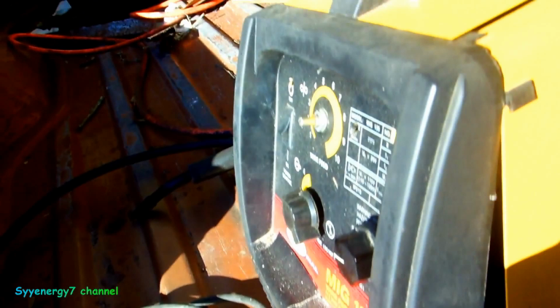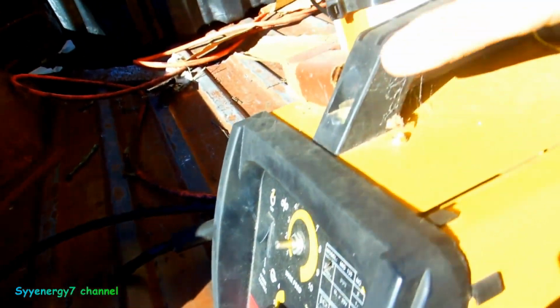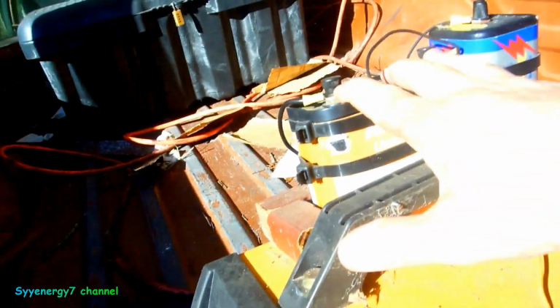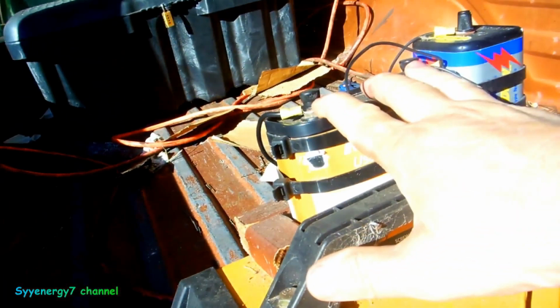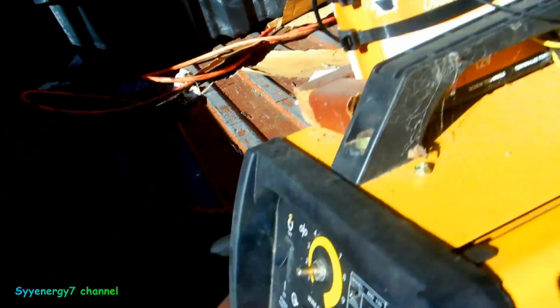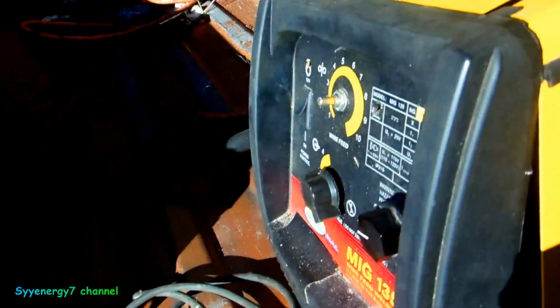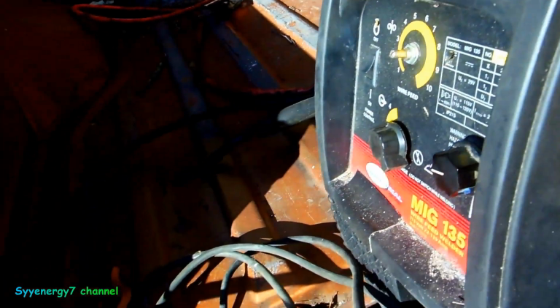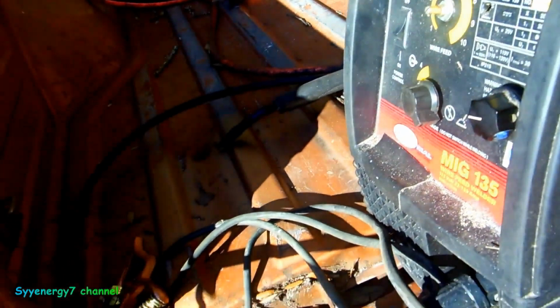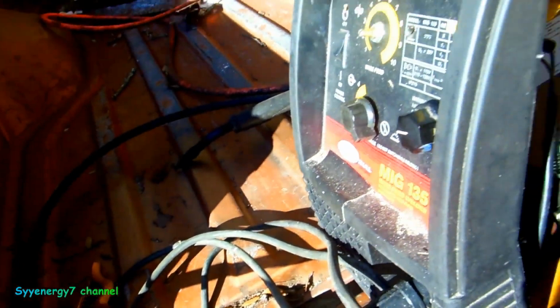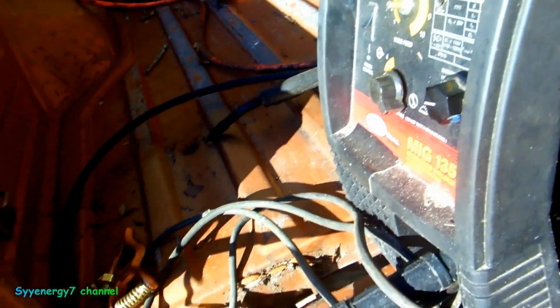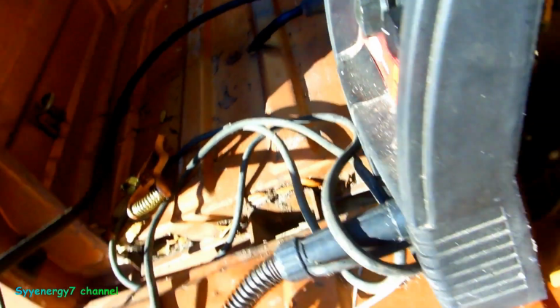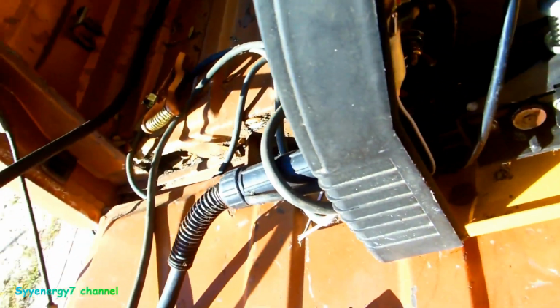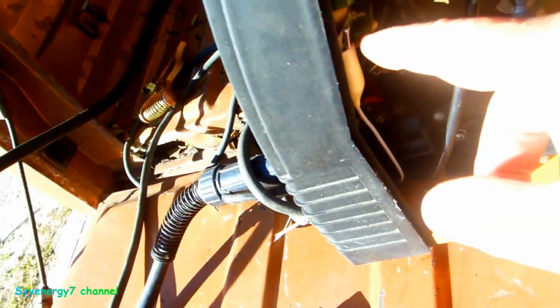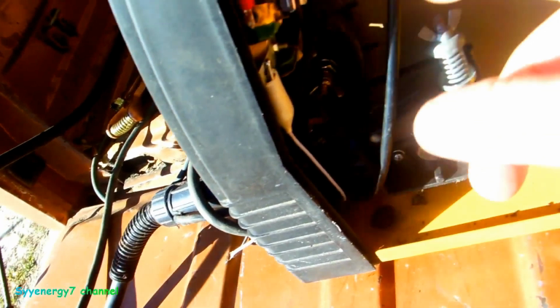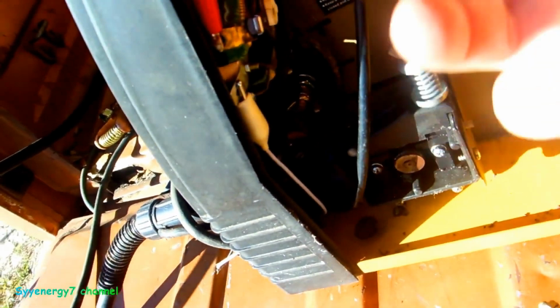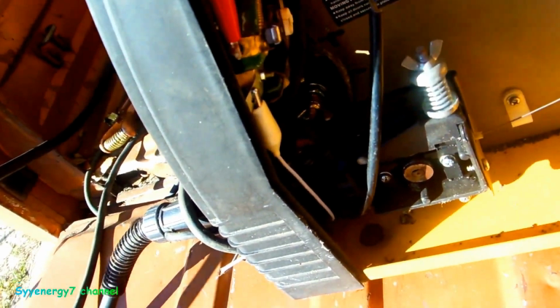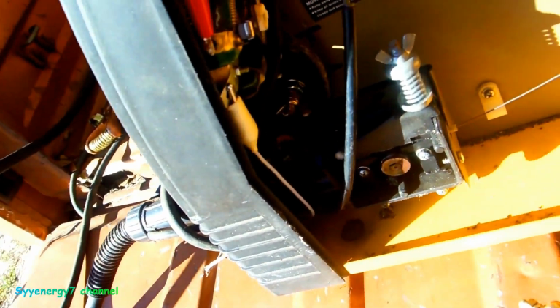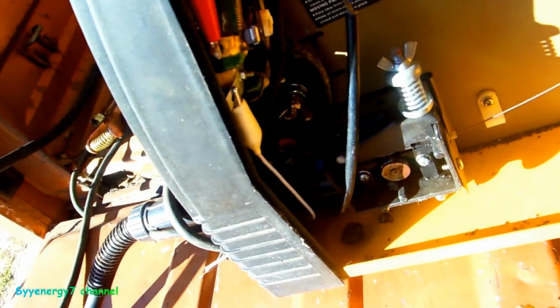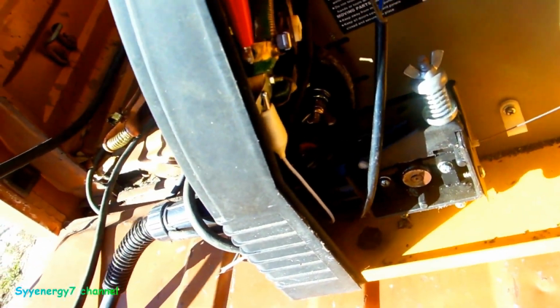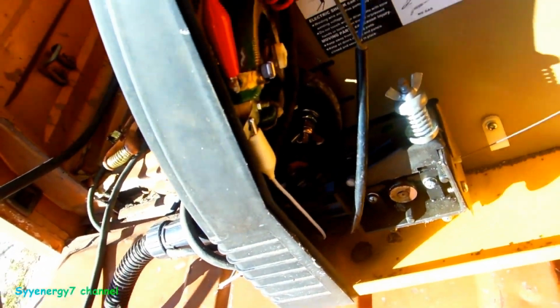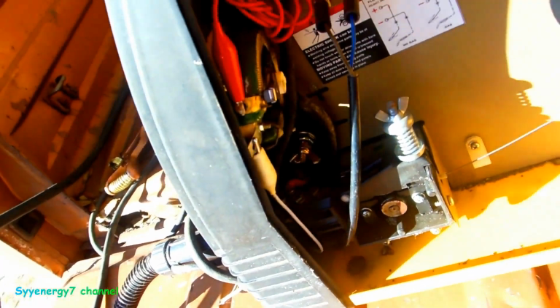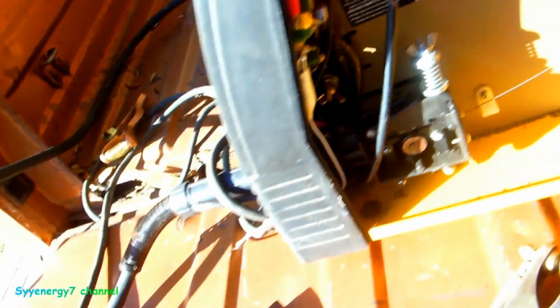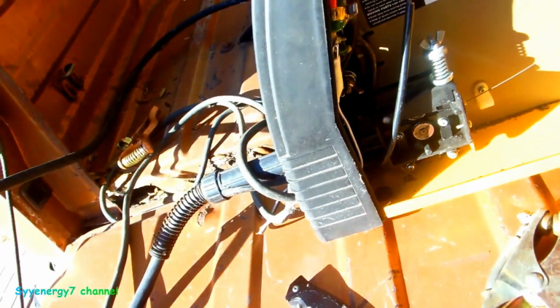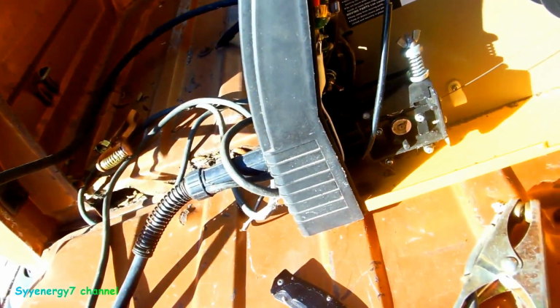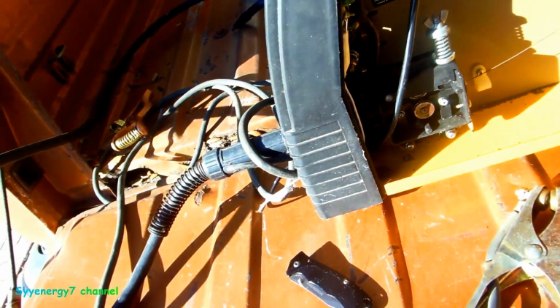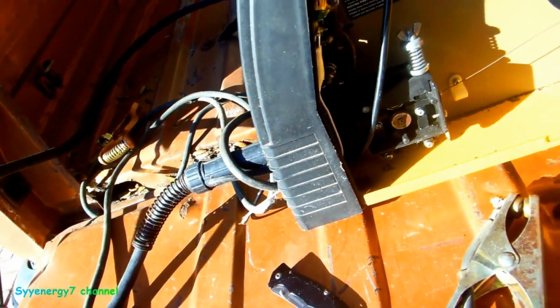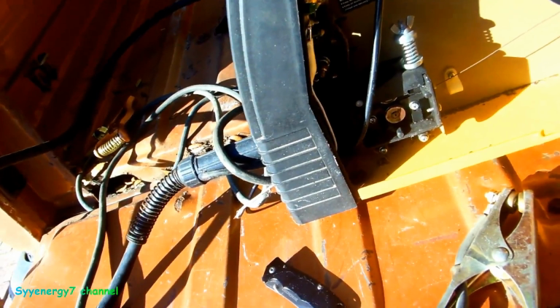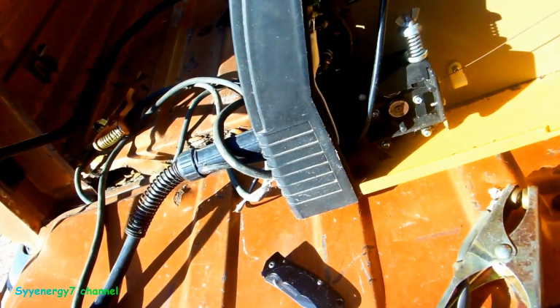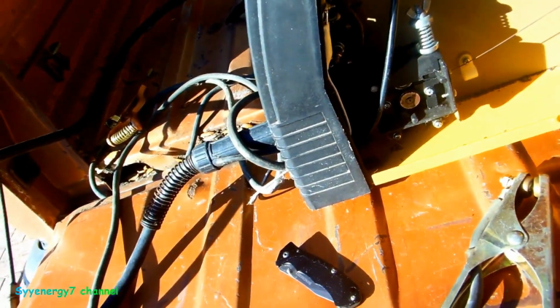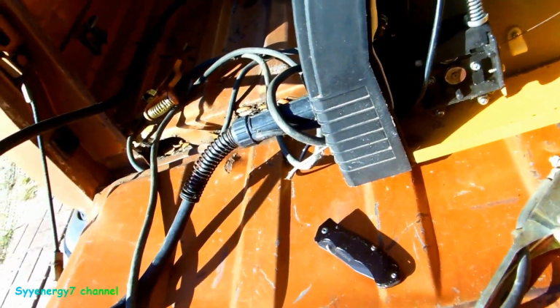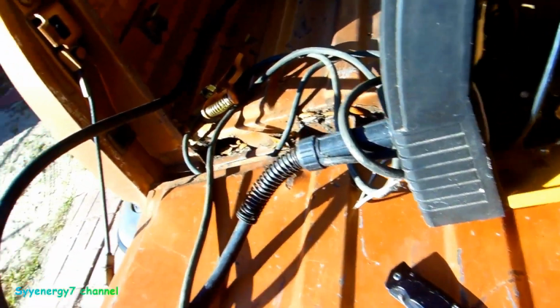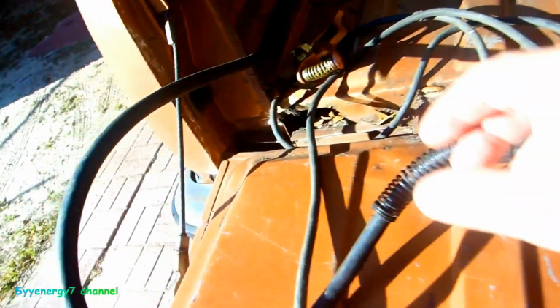So I put a video out on it before. What I did was I used a rheostat and bypassed it with a couple batteries. It's hooked up in here. But now, first I'm gonna change this ground clamp.